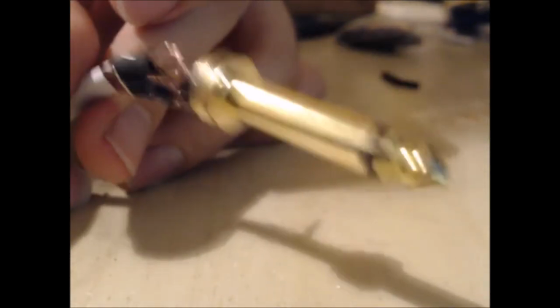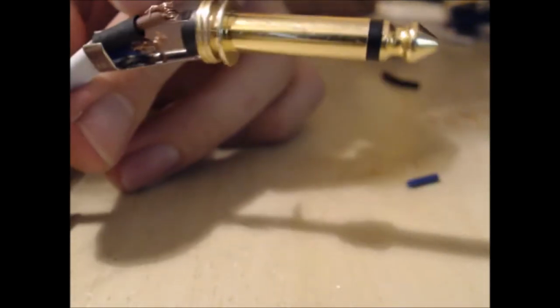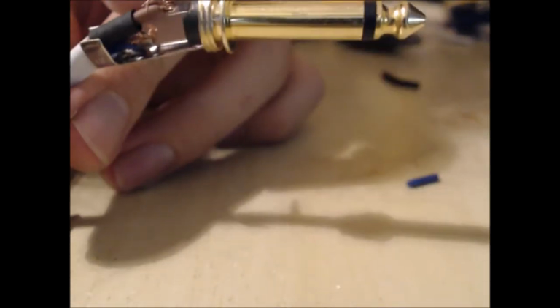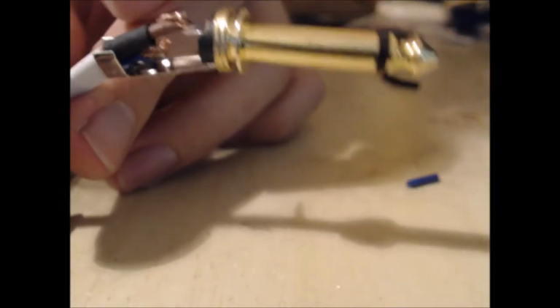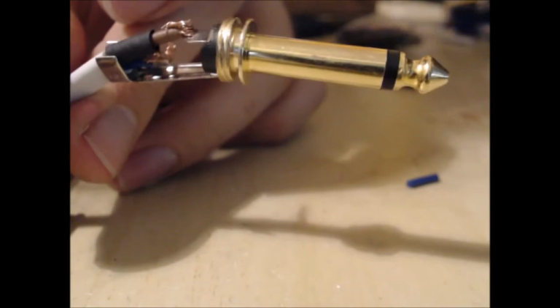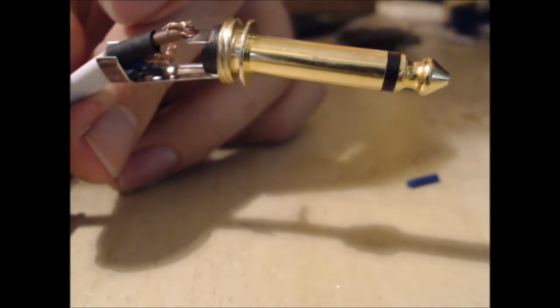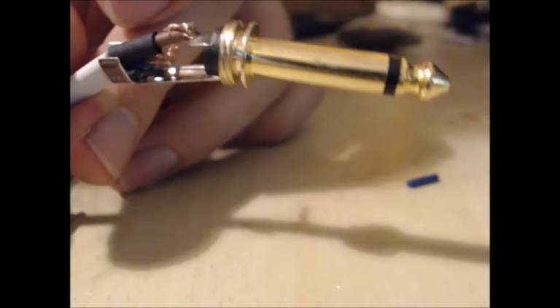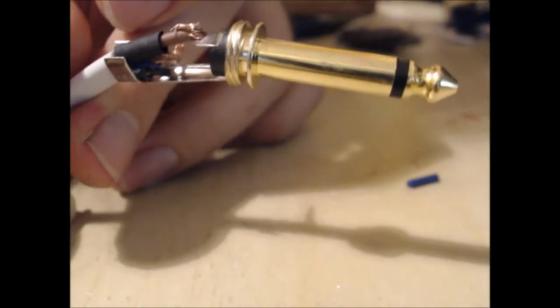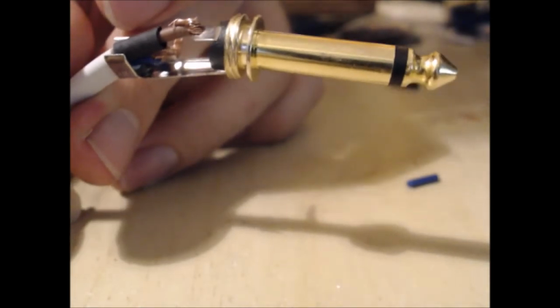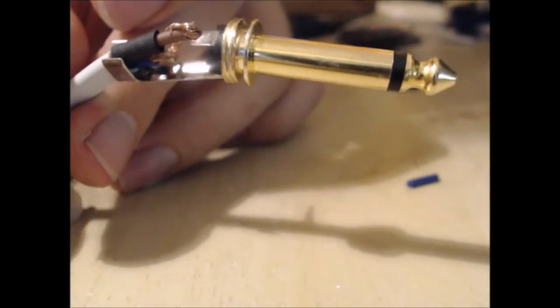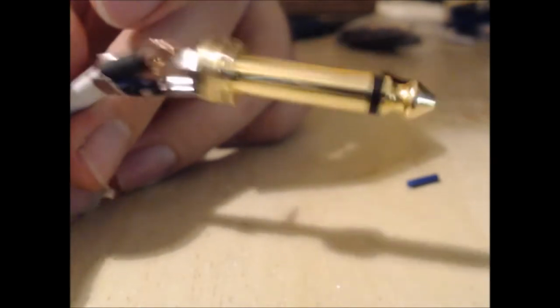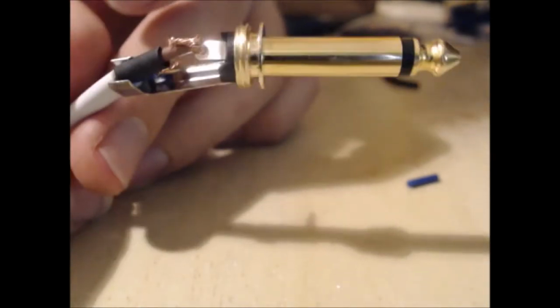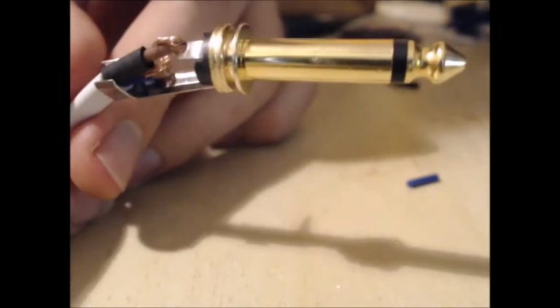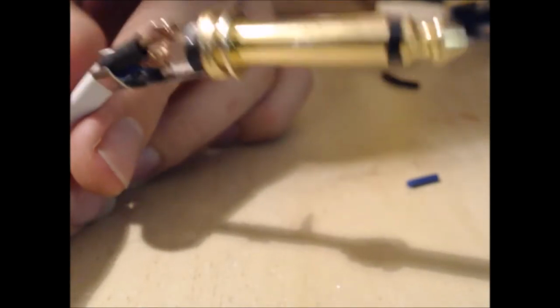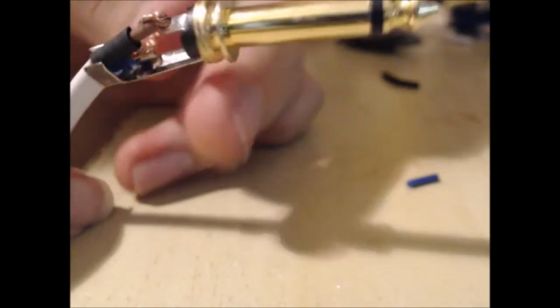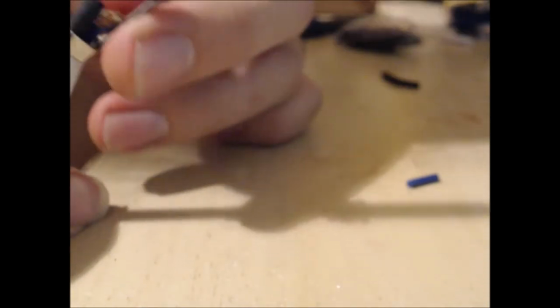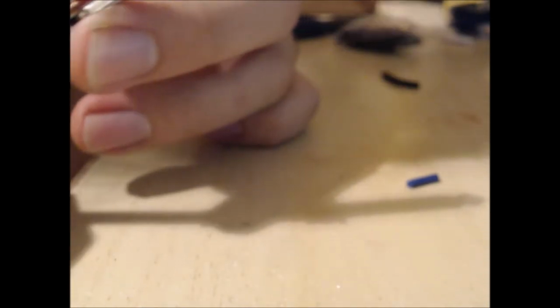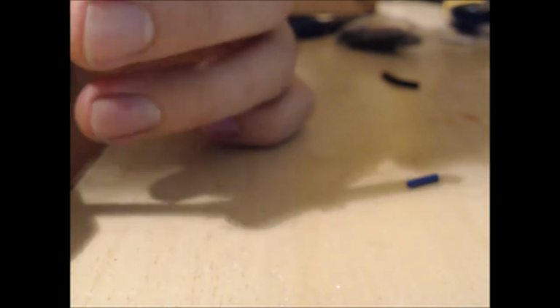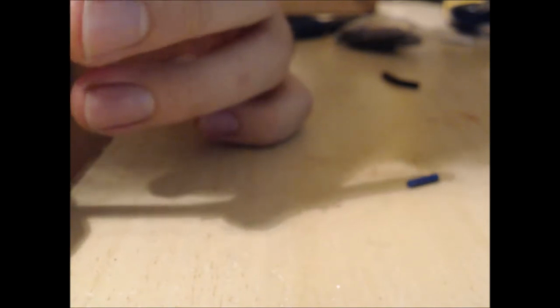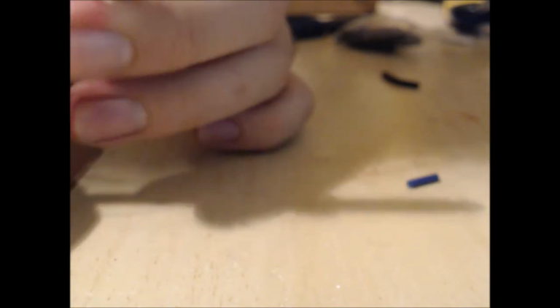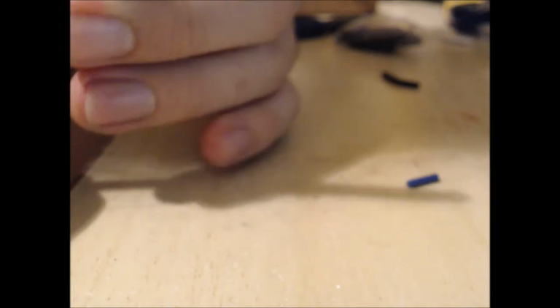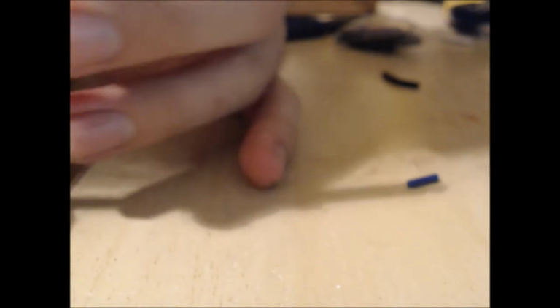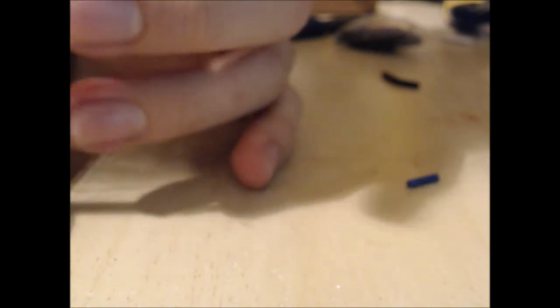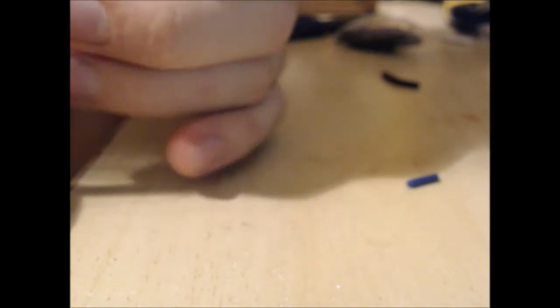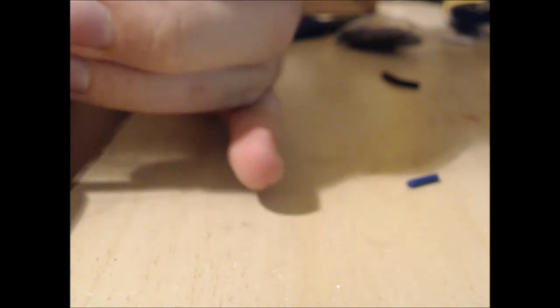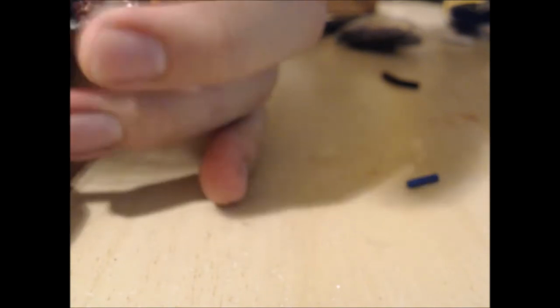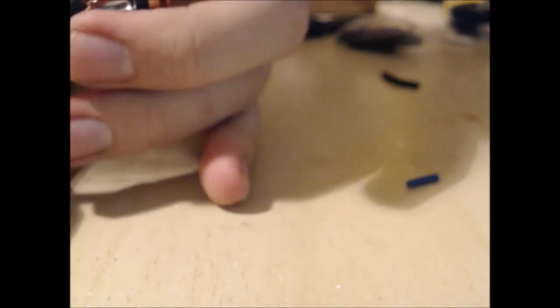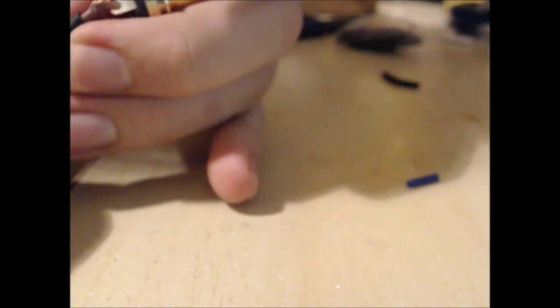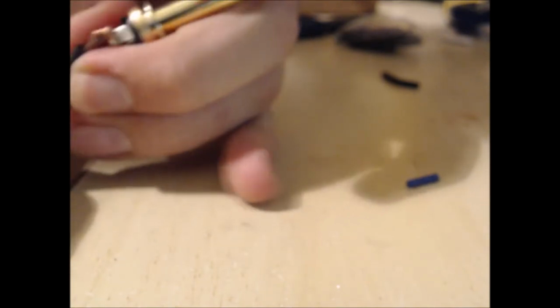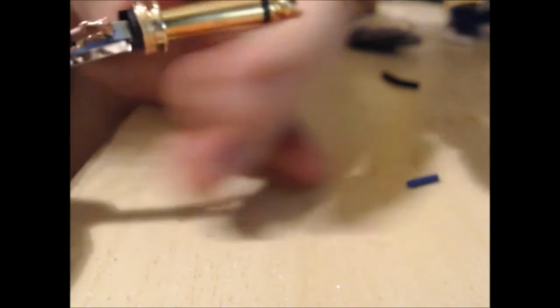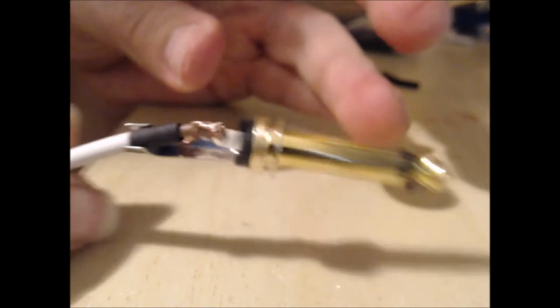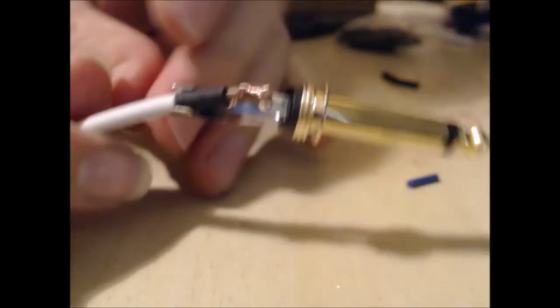There we go — this would work in its present form if you do this on both sides, but it actually helps if you solder it as well, so that's what we're going to do now.